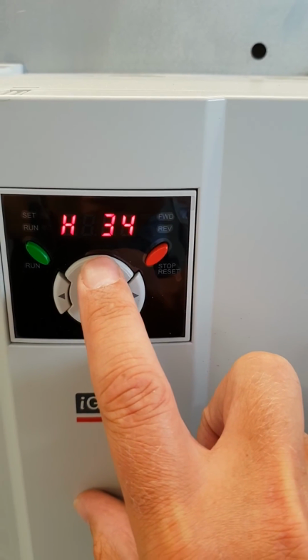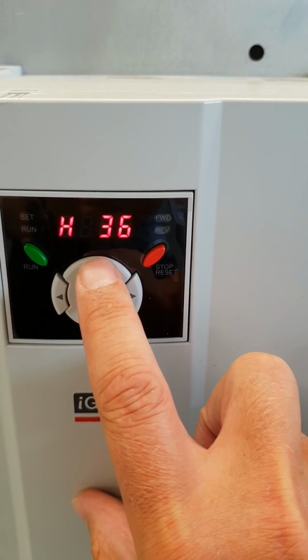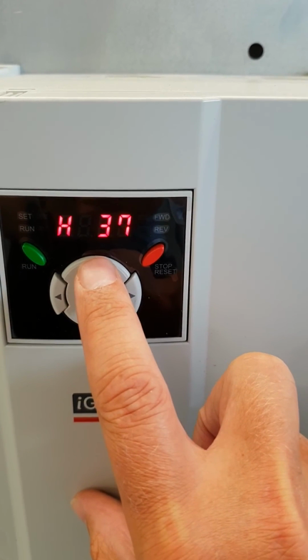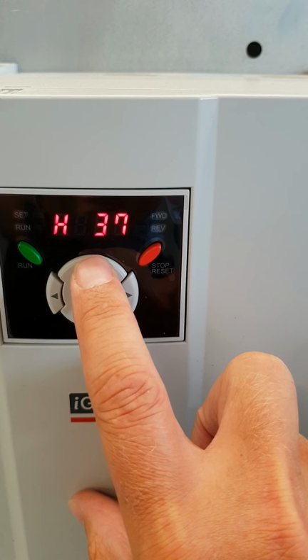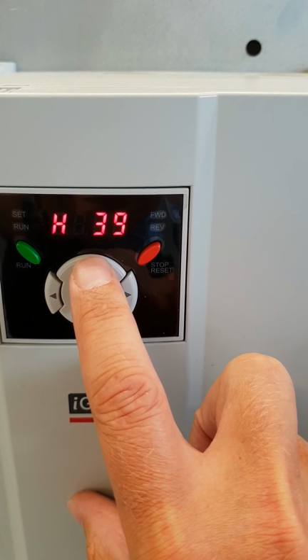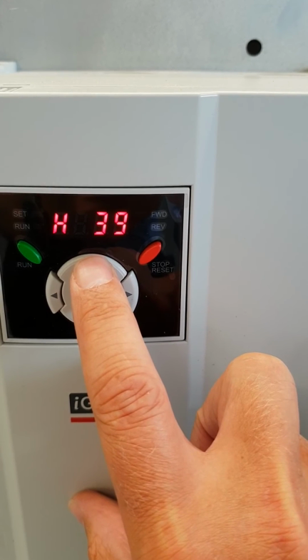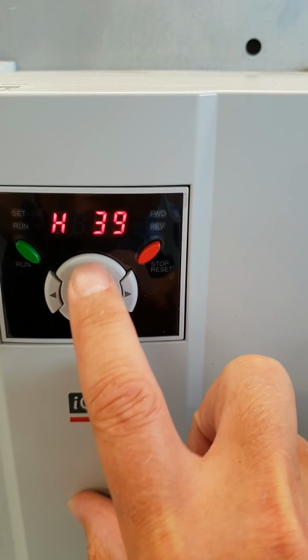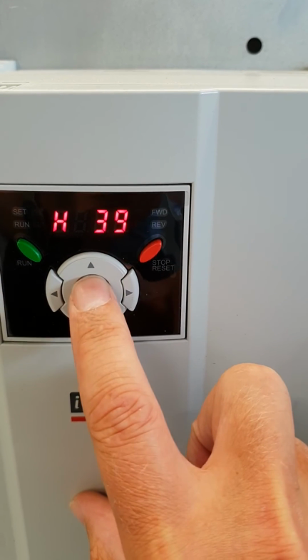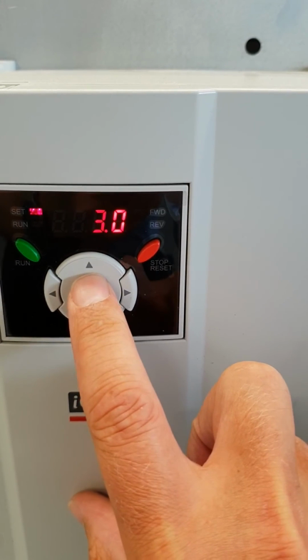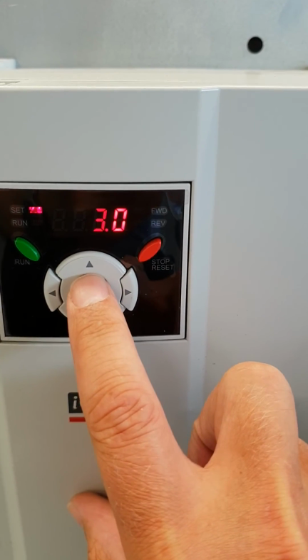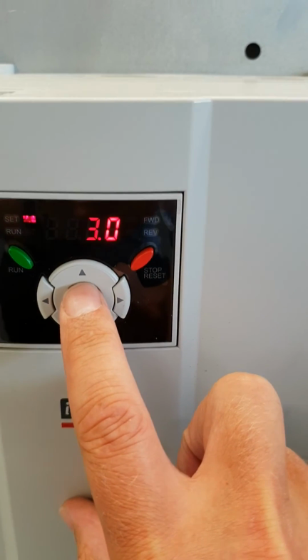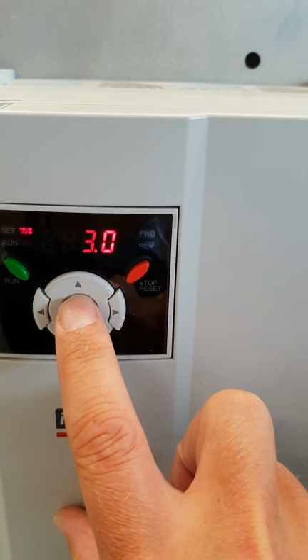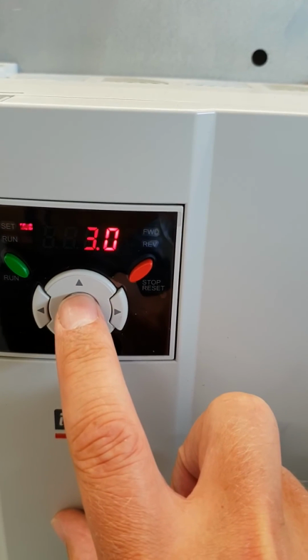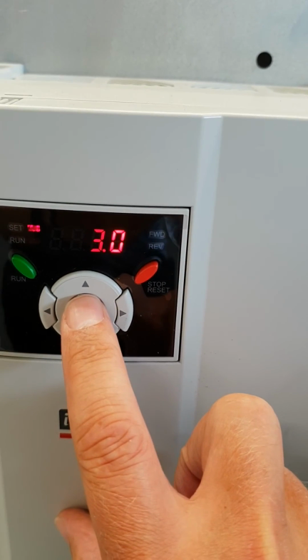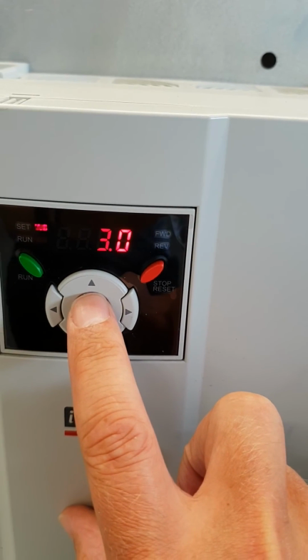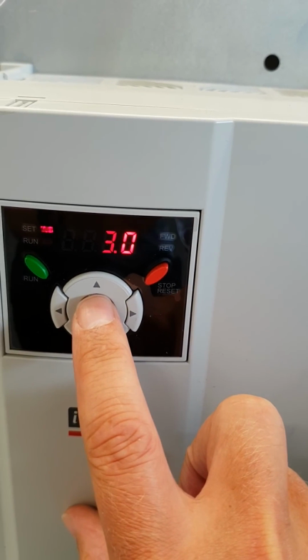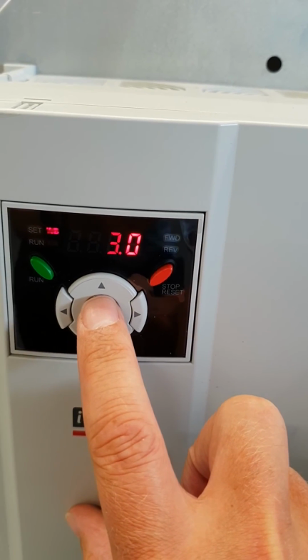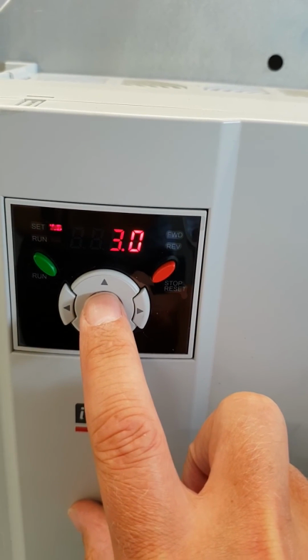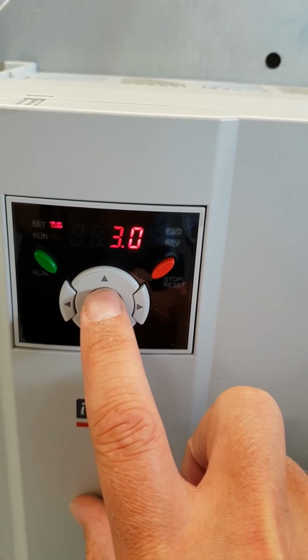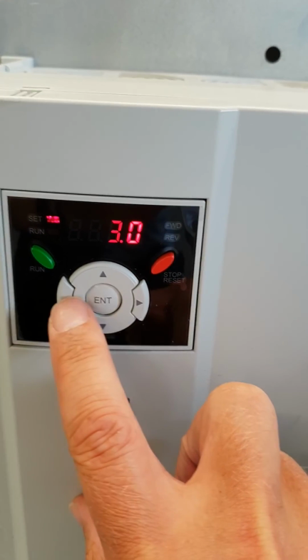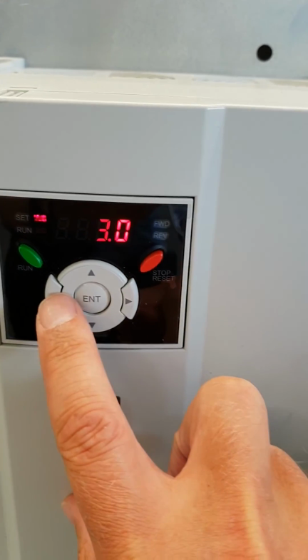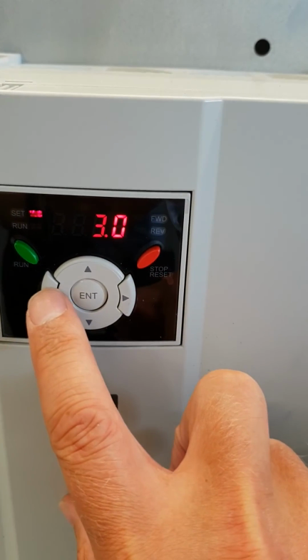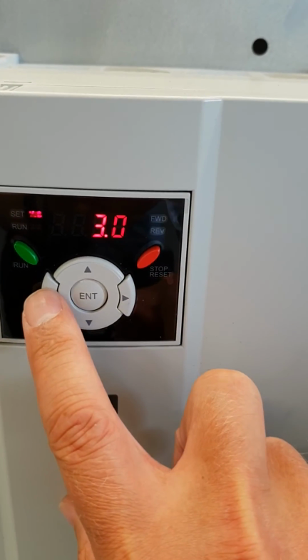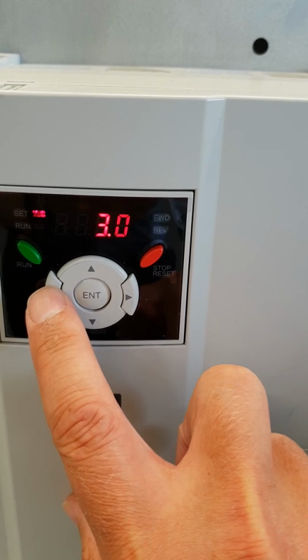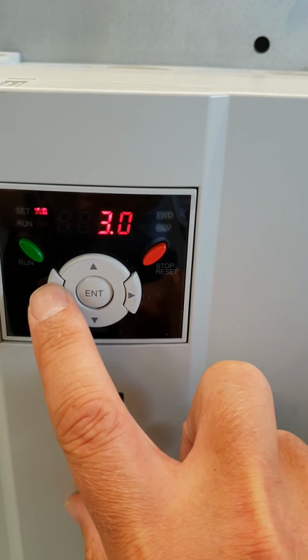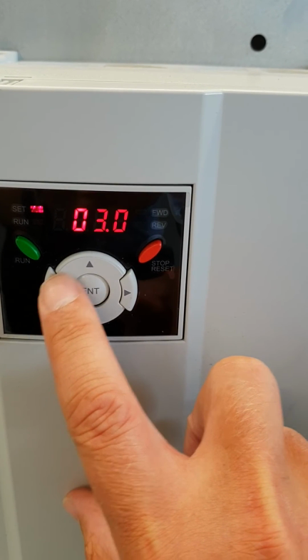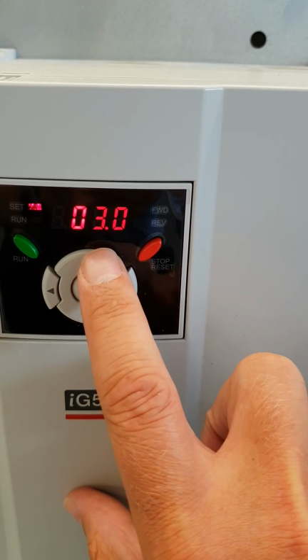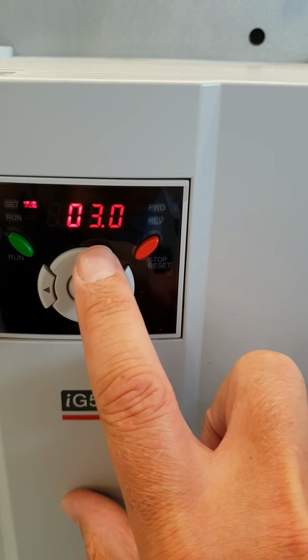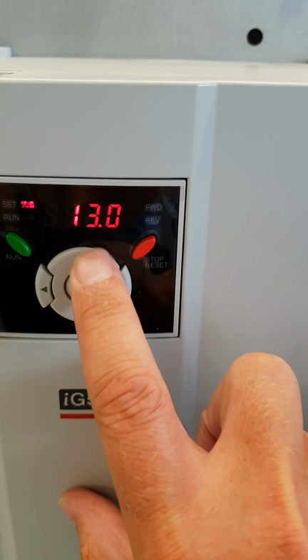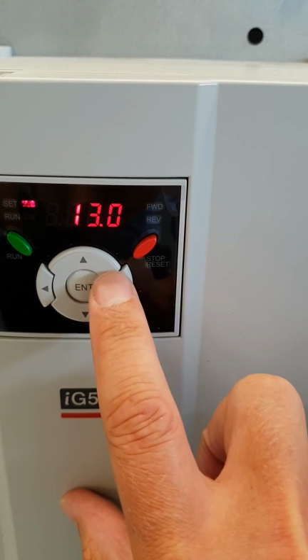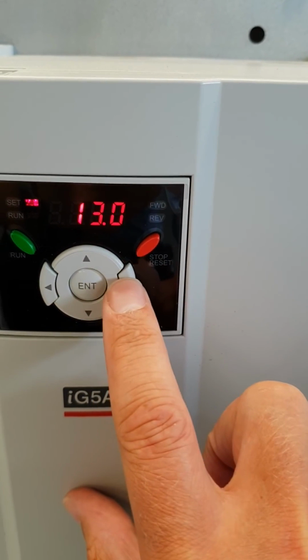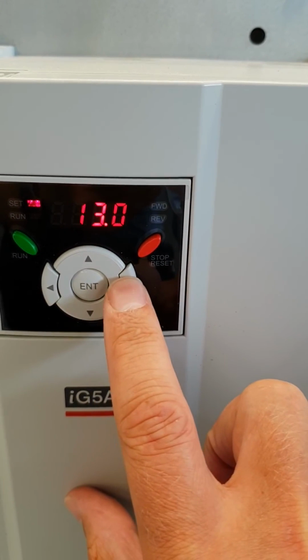H39 is the carrier frequency. I normally set it to a value of 10.